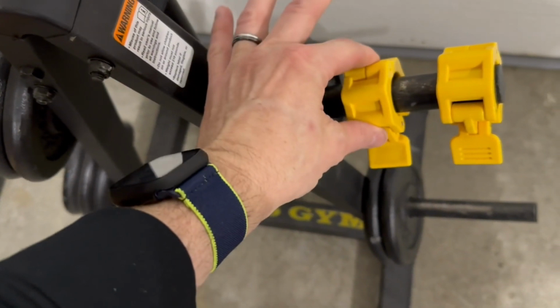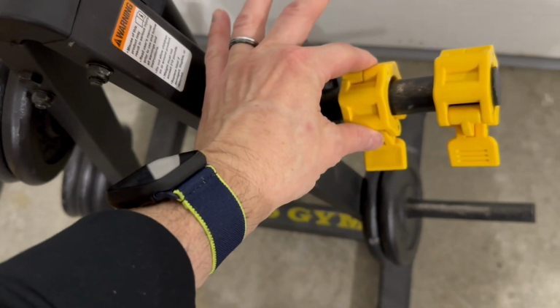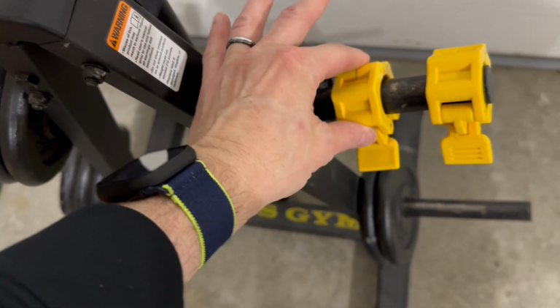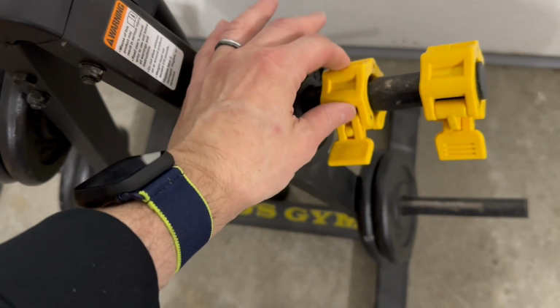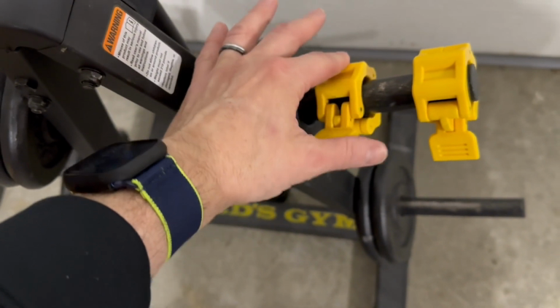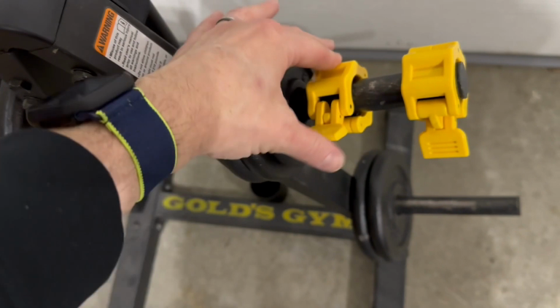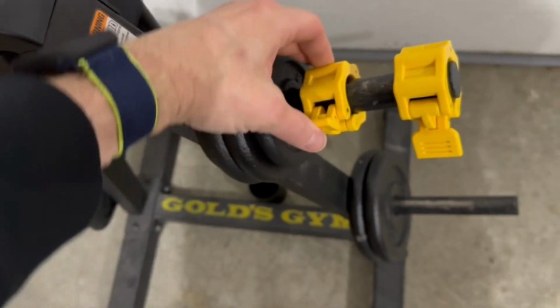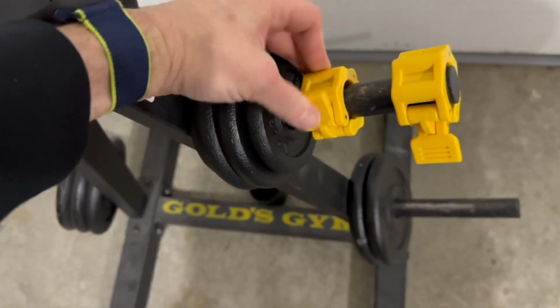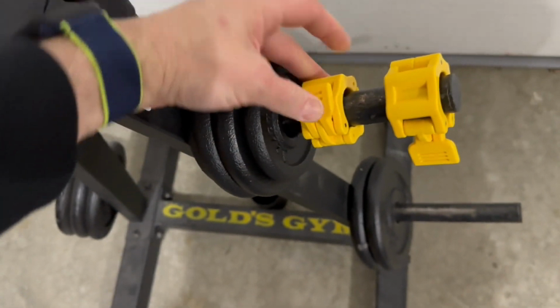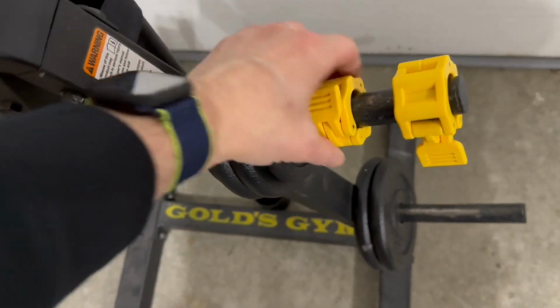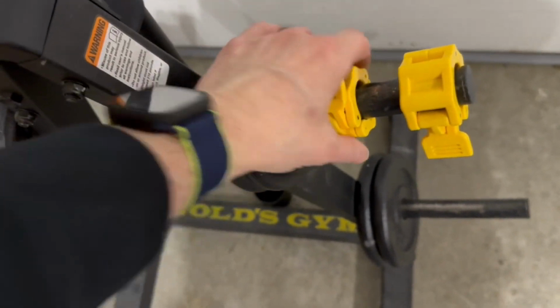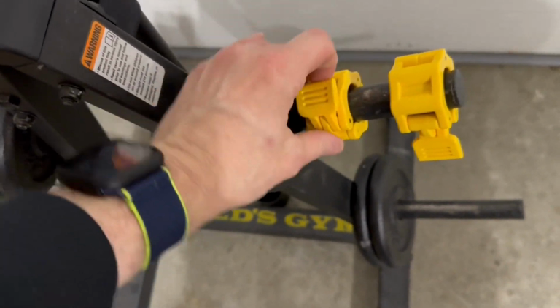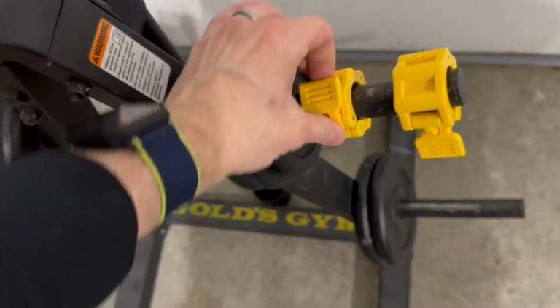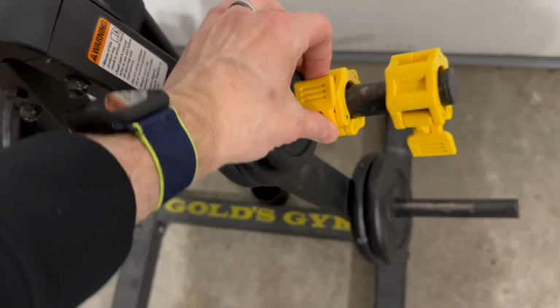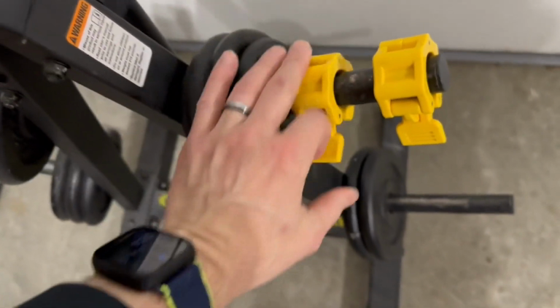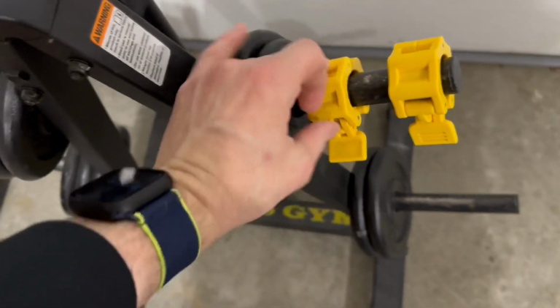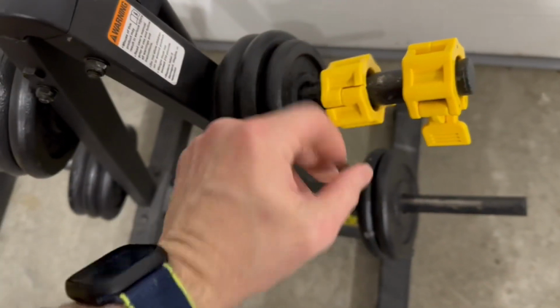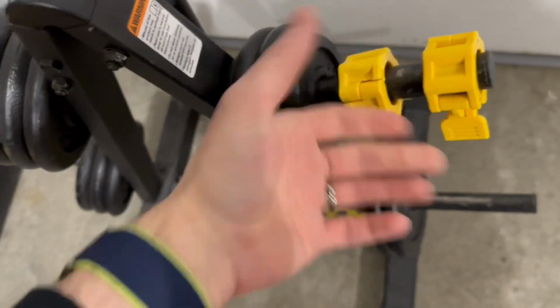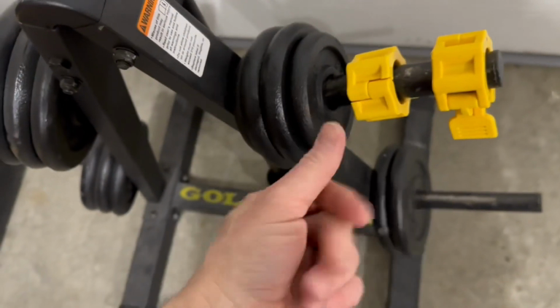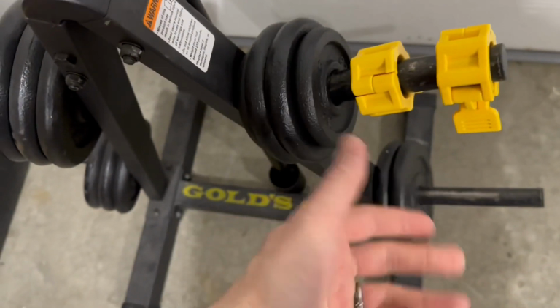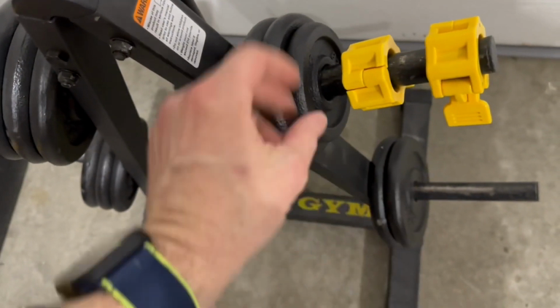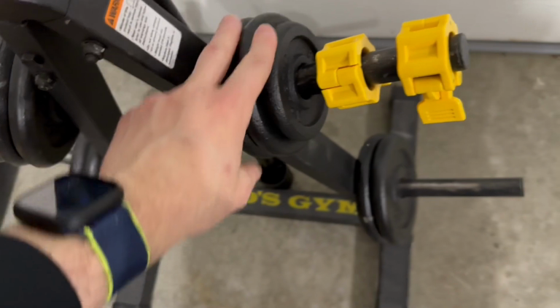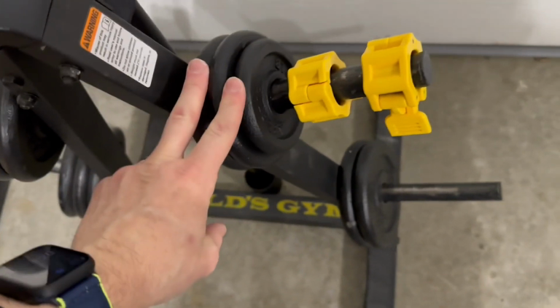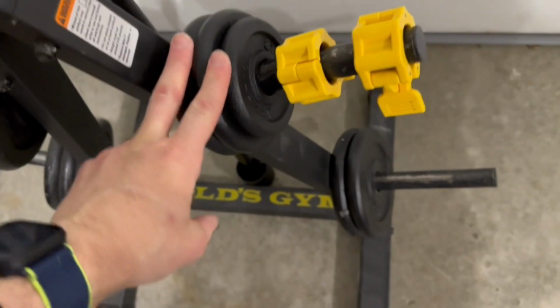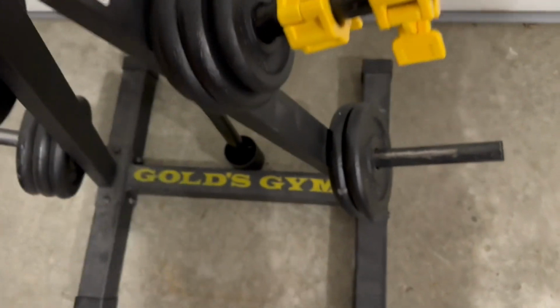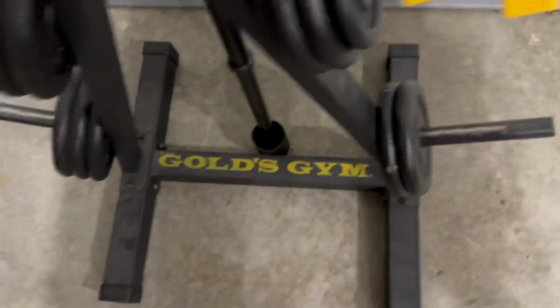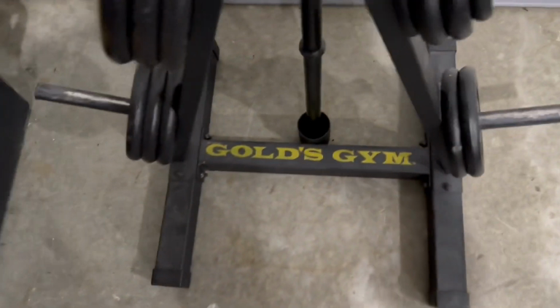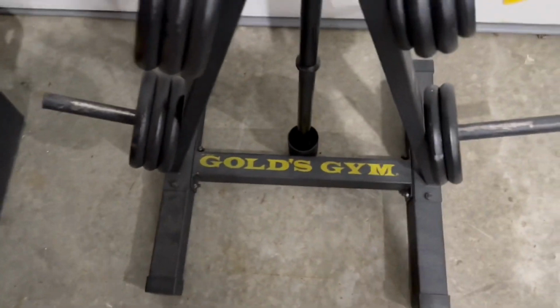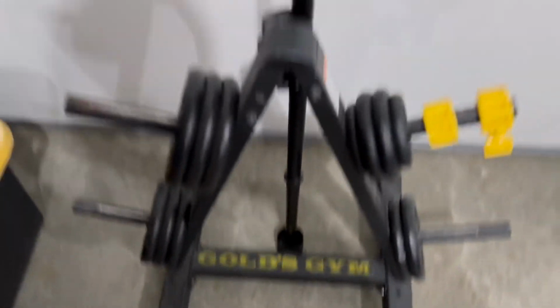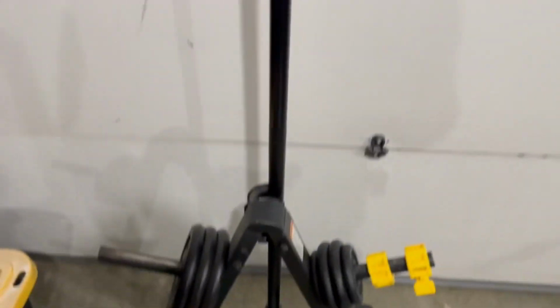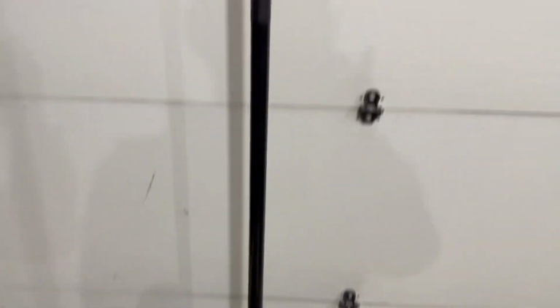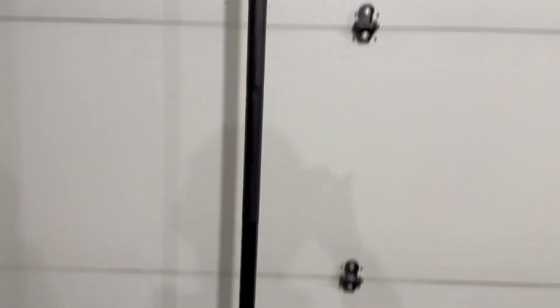These are little keepers, the collars for the end. They lock in place, which is super nice versus the old spring clamp ones. So you've got a few different weights and you've got a stand to hold everything.